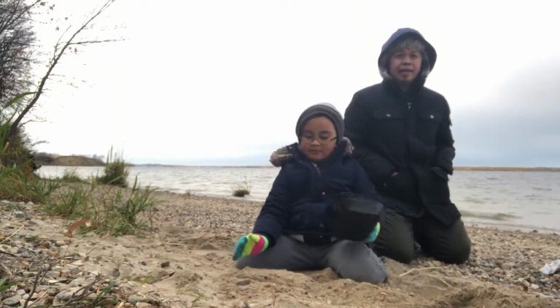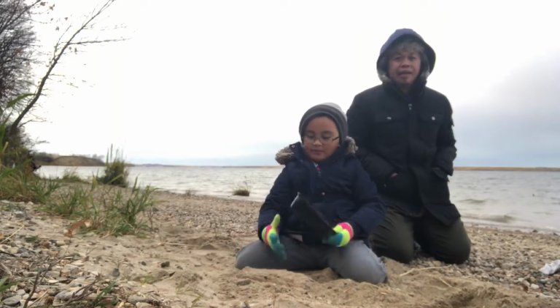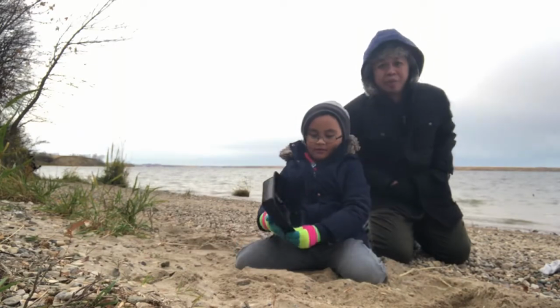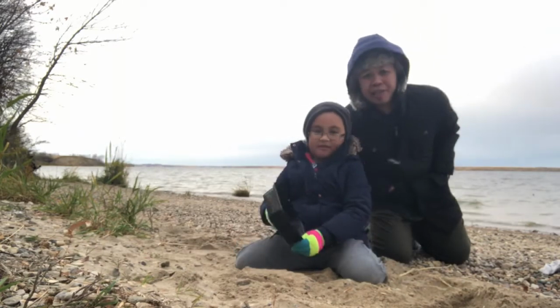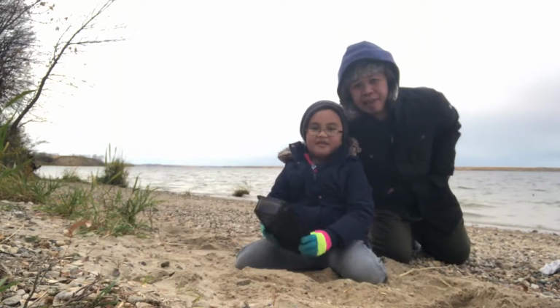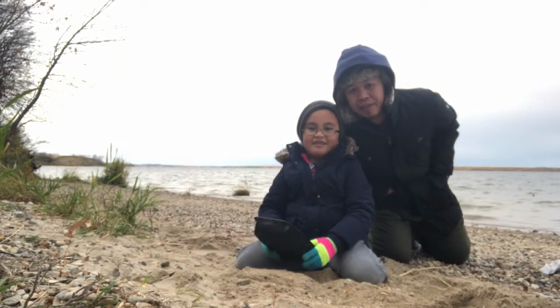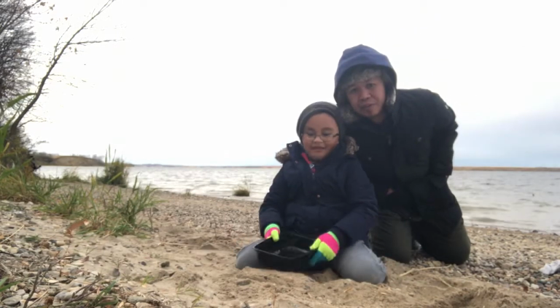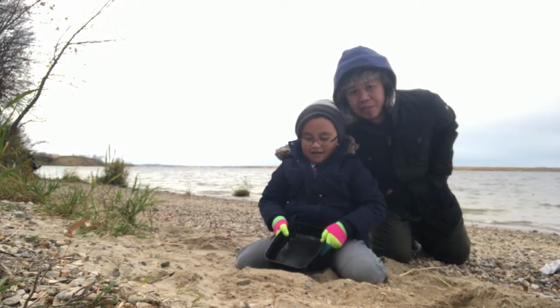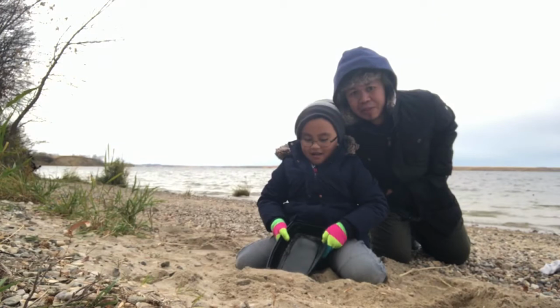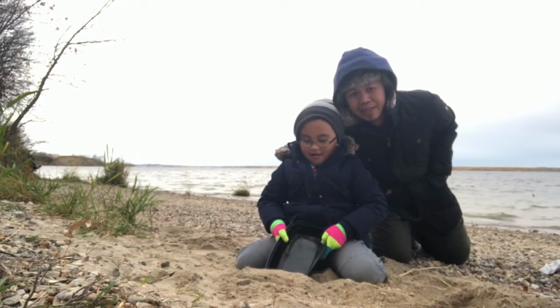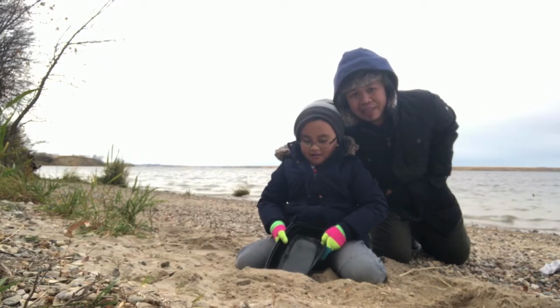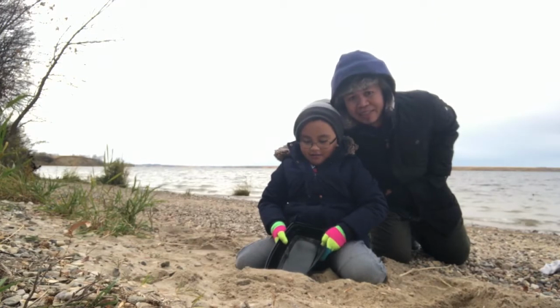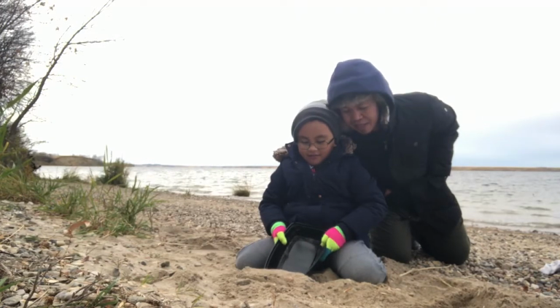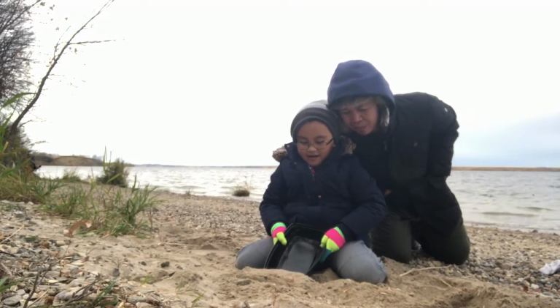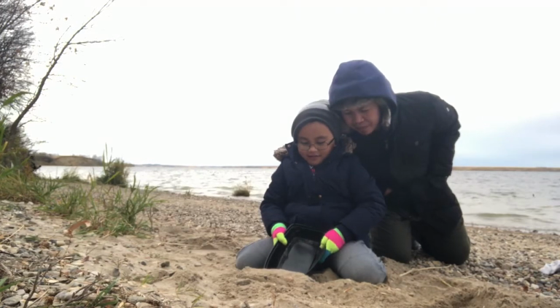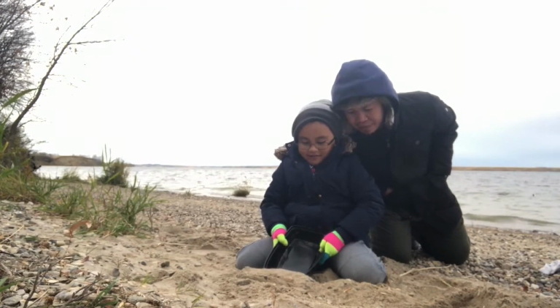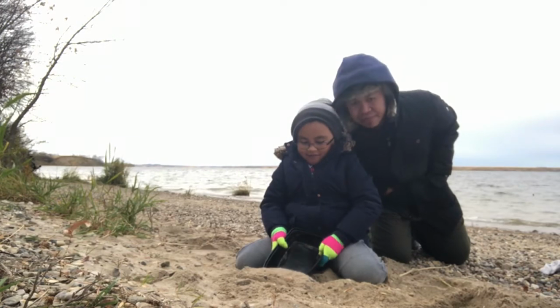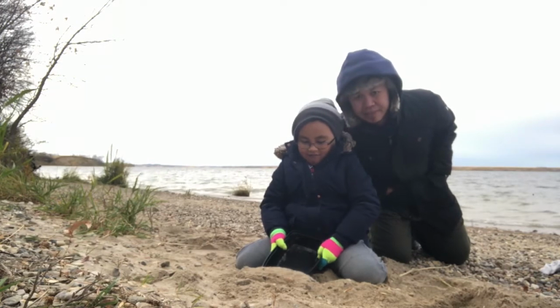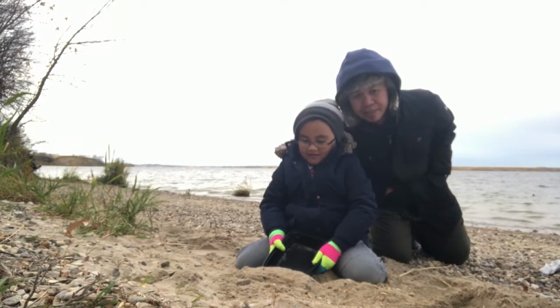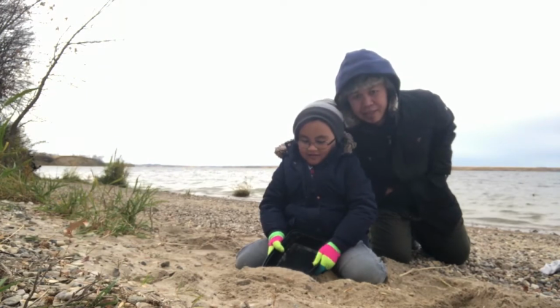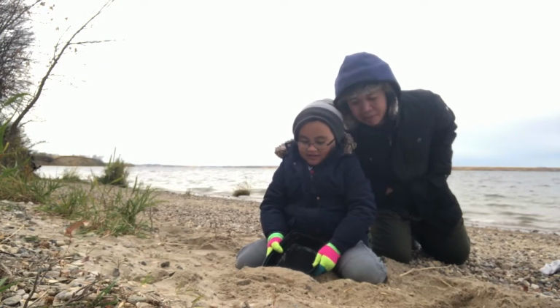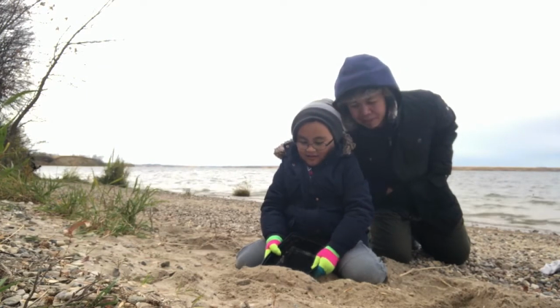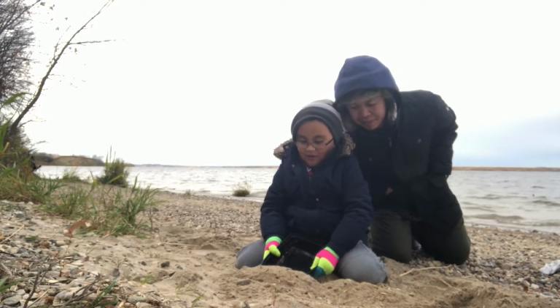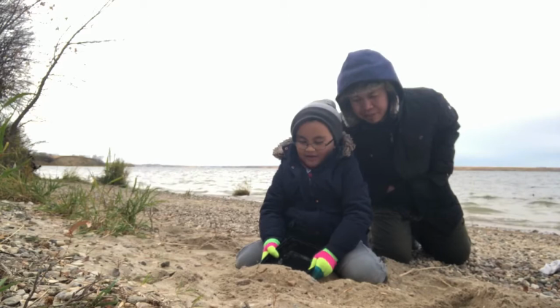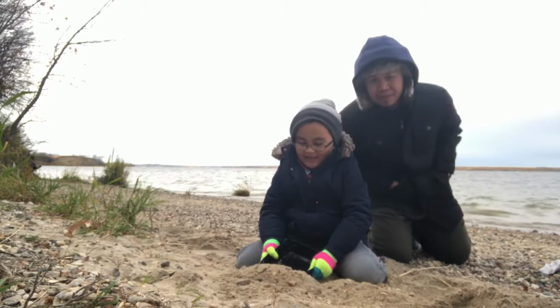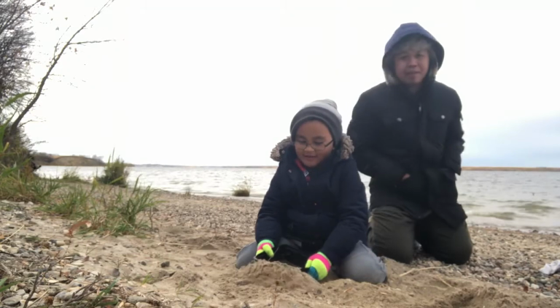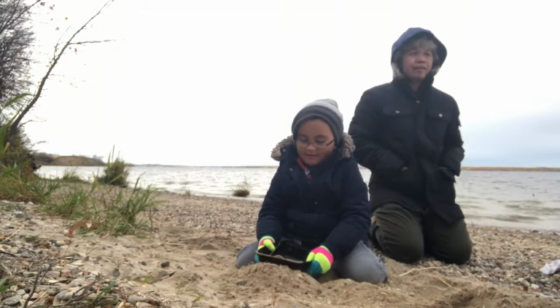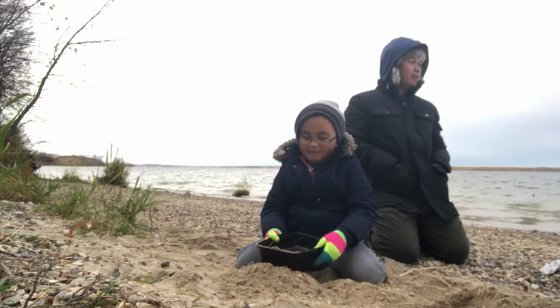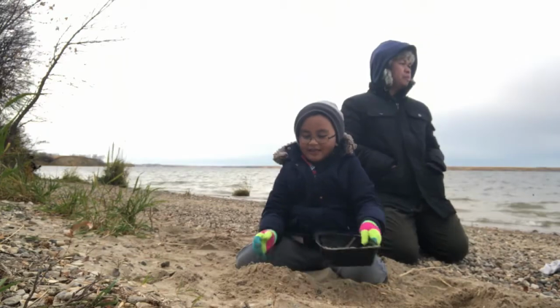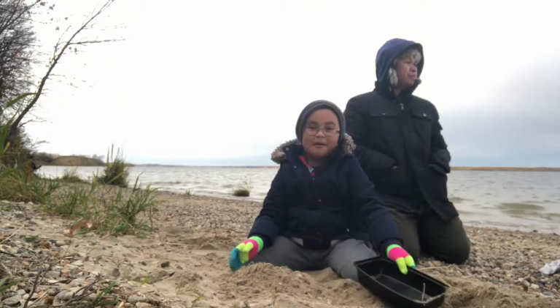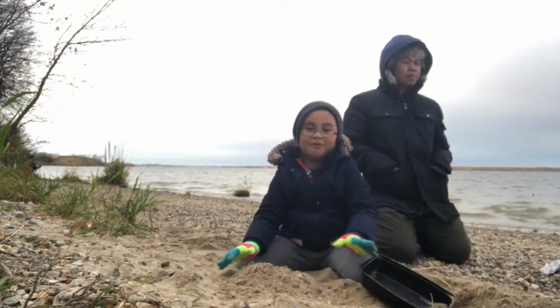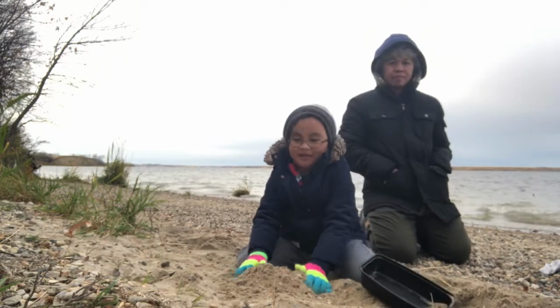And then we are here in the lake. We're doing pushing with Ali. And Ali doing what? Sand castle. Right? Yes. Because I'm a pro today.